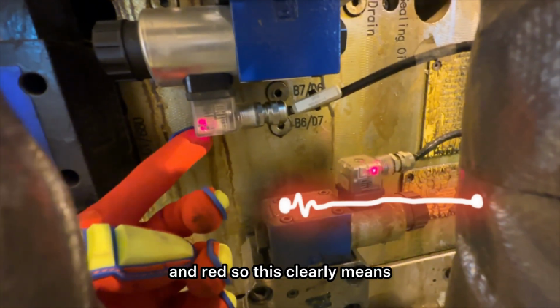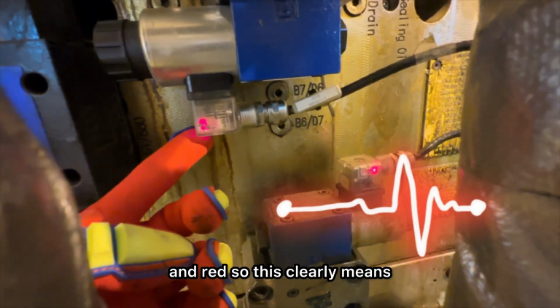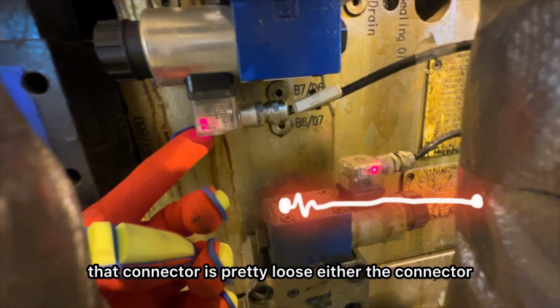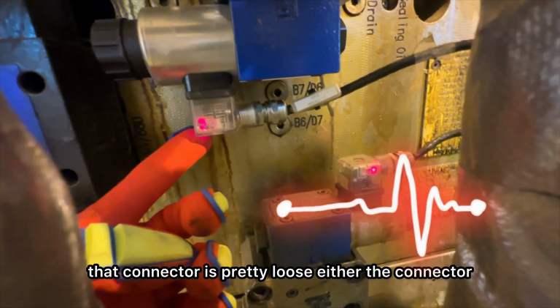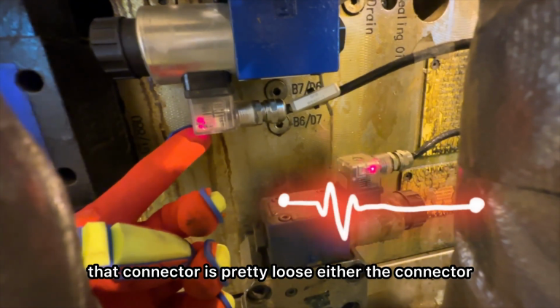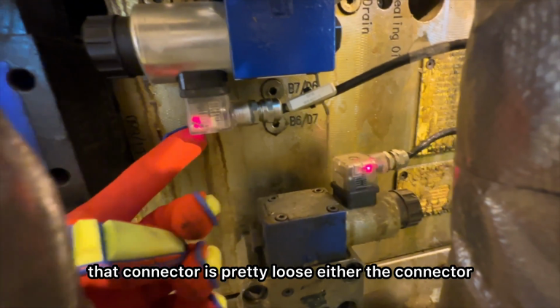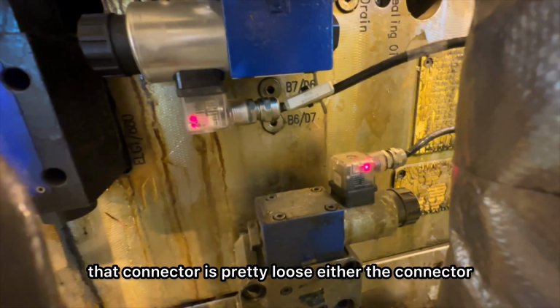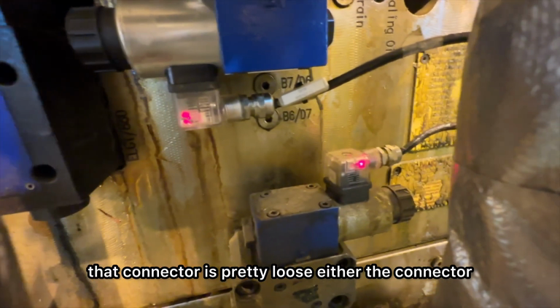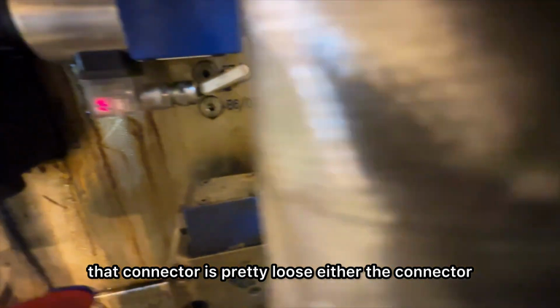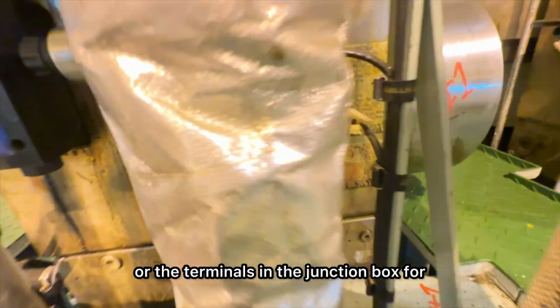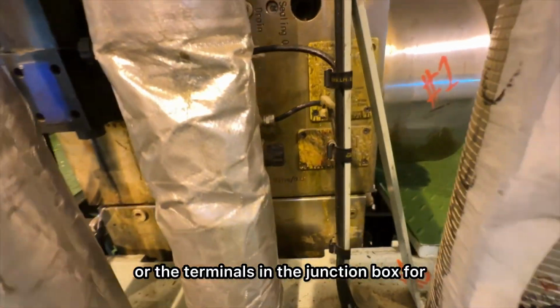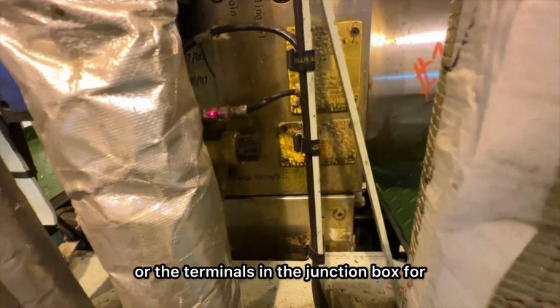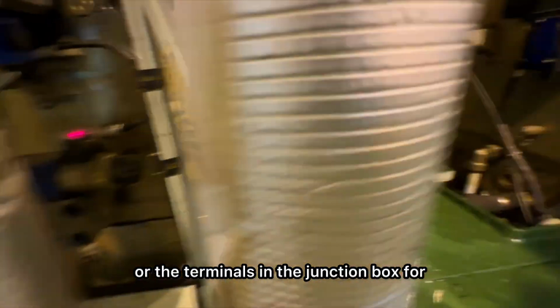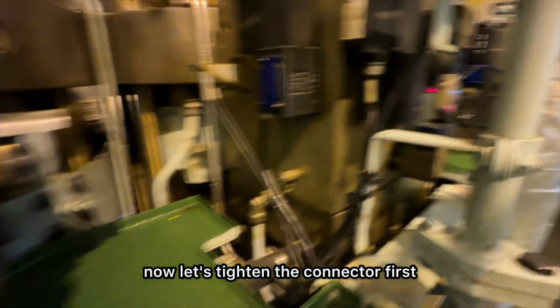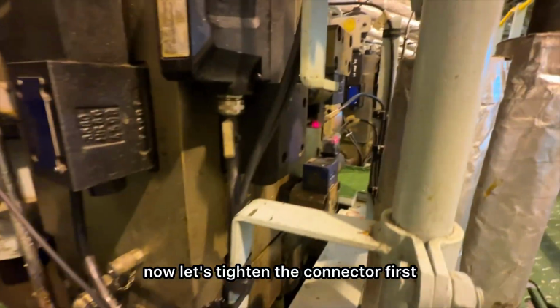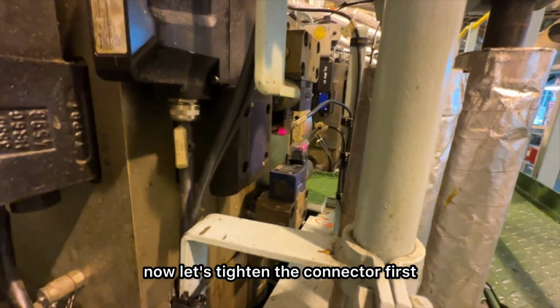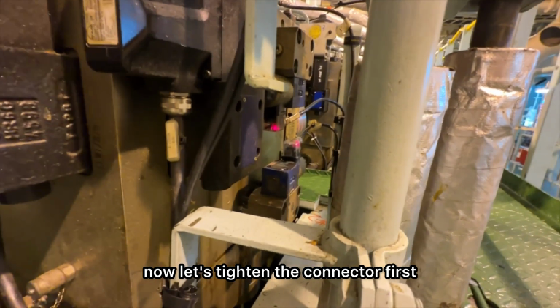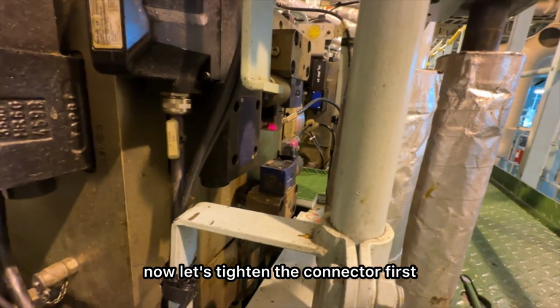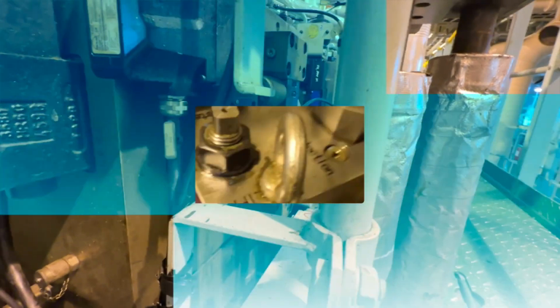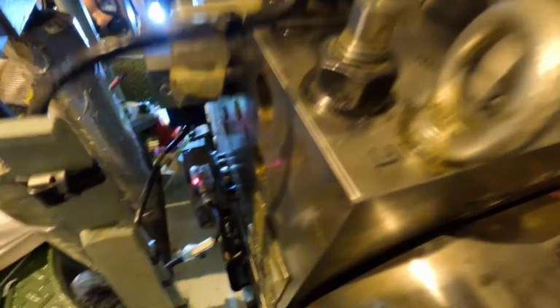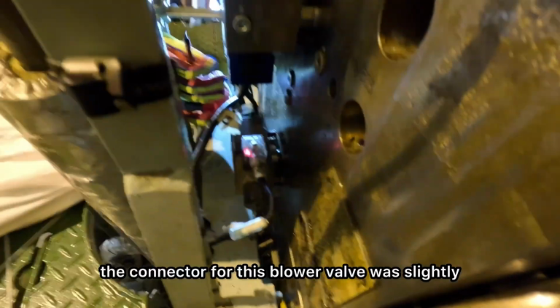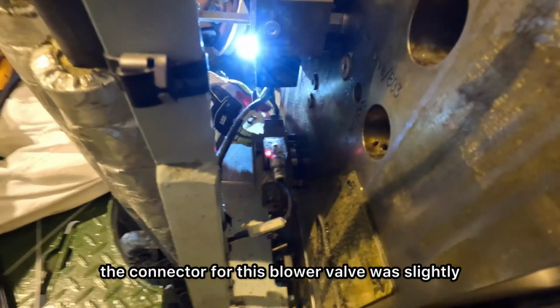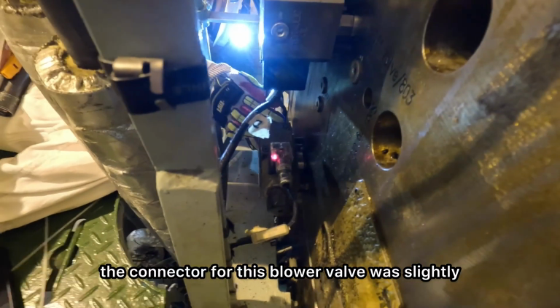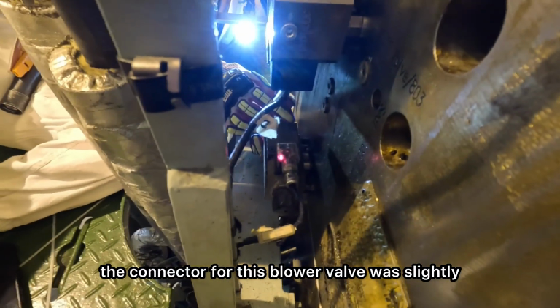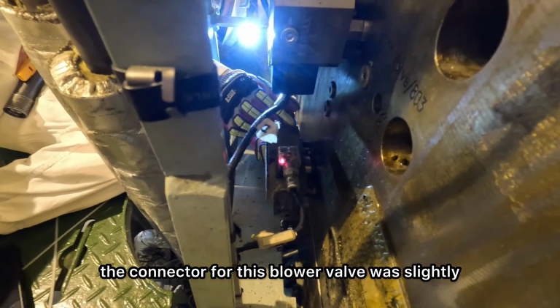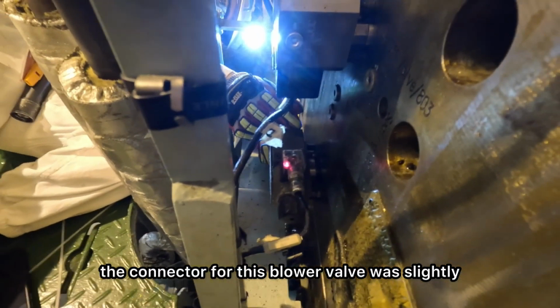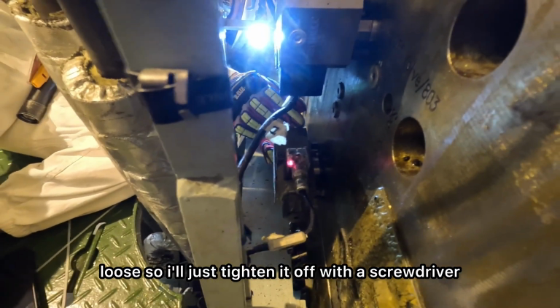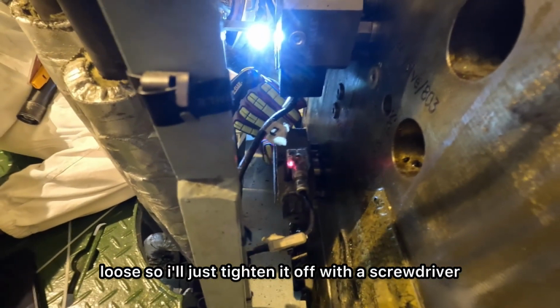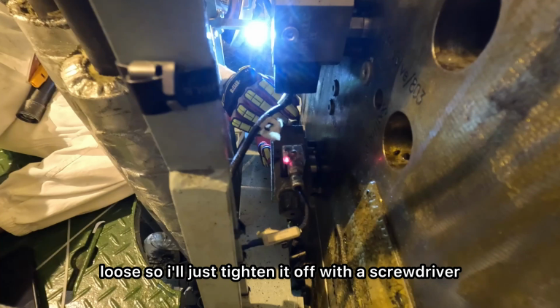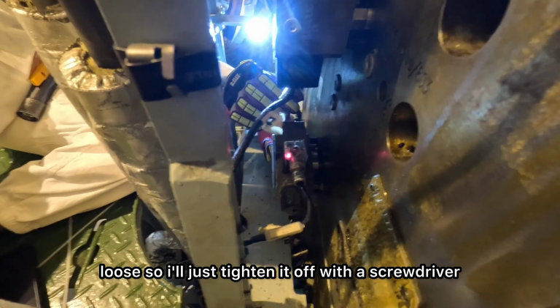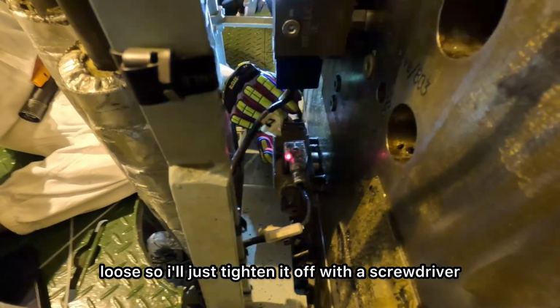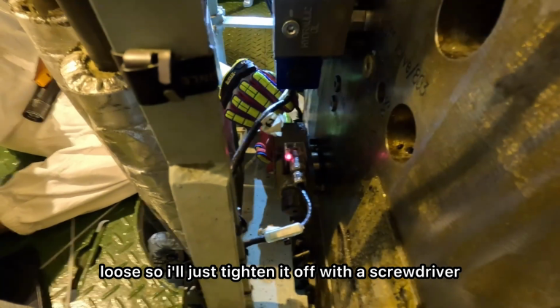This clearly means that connector is pretty loose — either the connector or the terminals in the junction box. For now, let's tighten the connector first. The connector for this blow off valve was slightly loose, so I'll just tighten it off with a screwdriver.